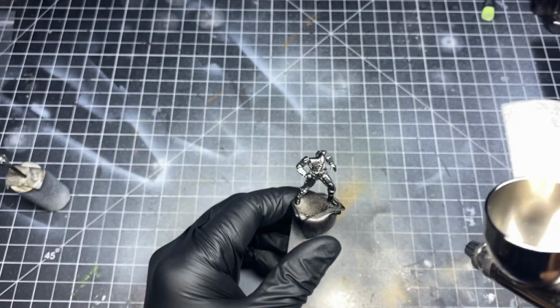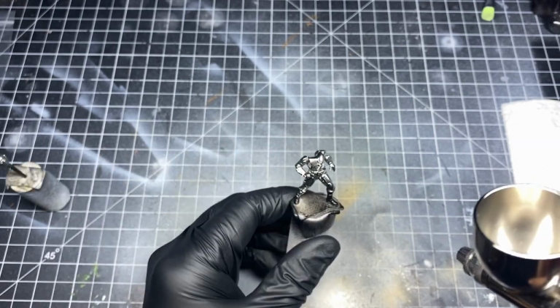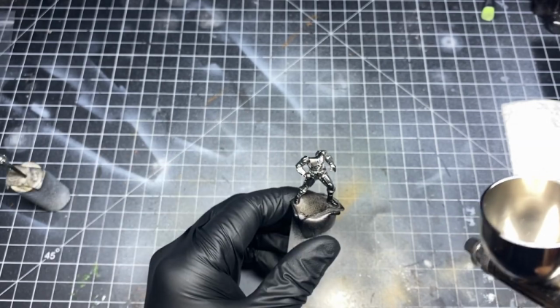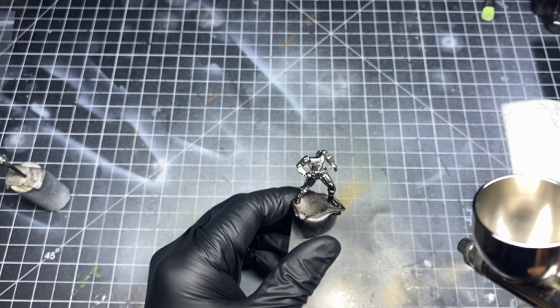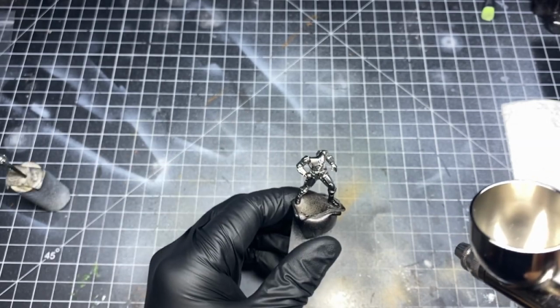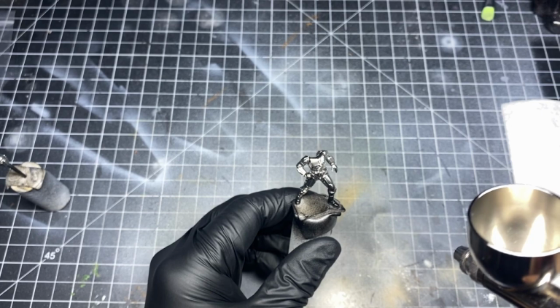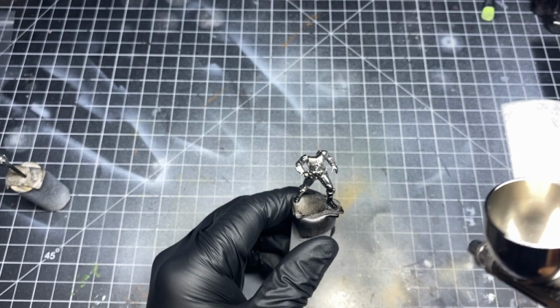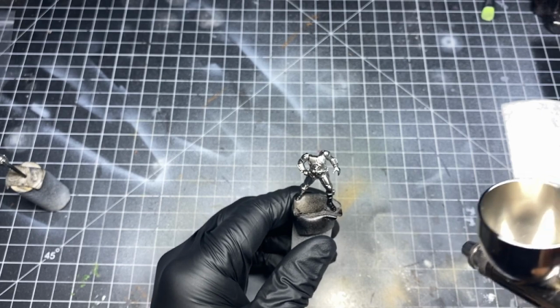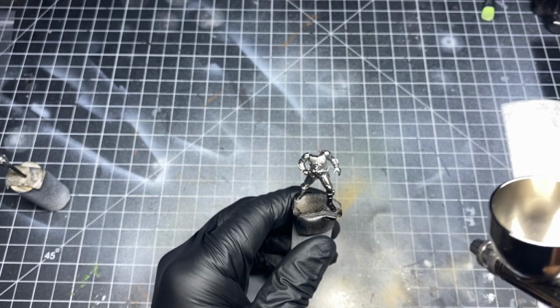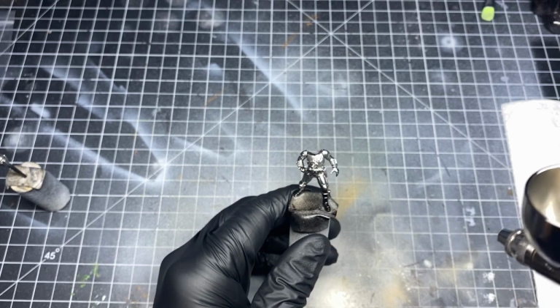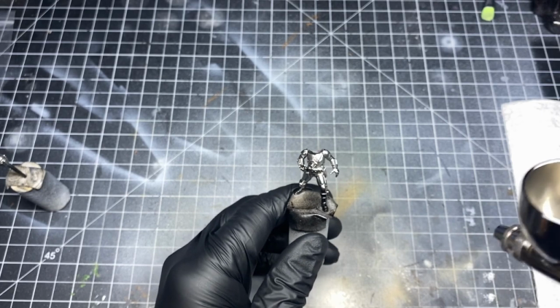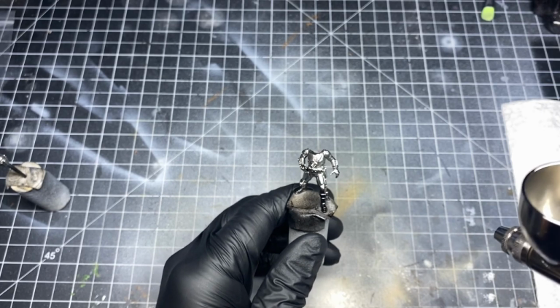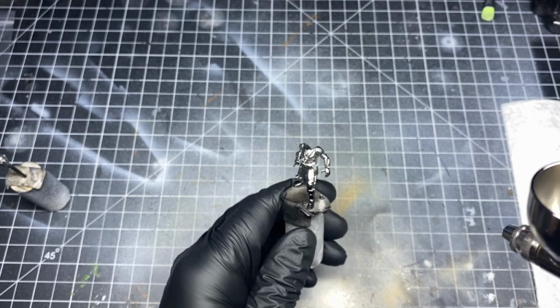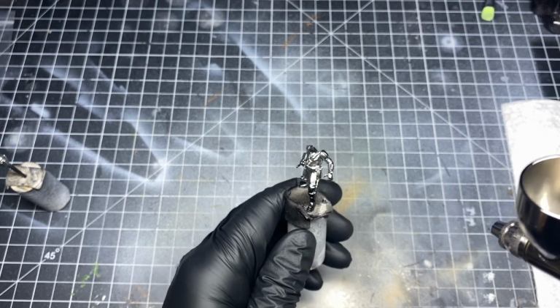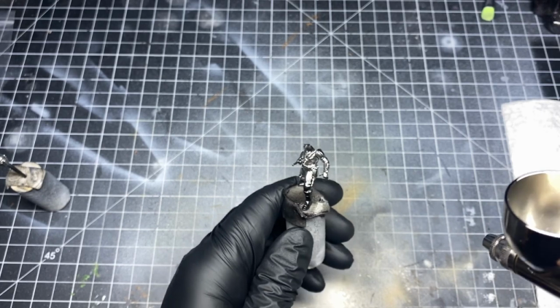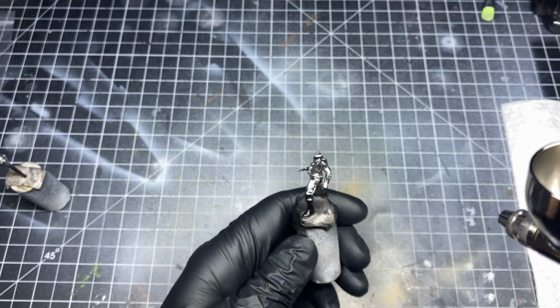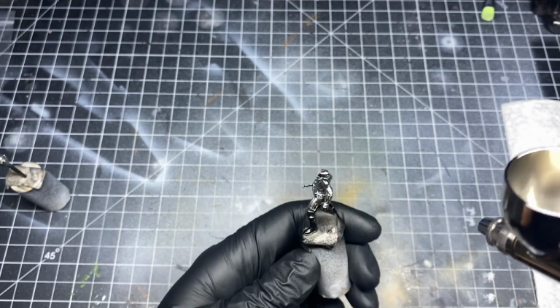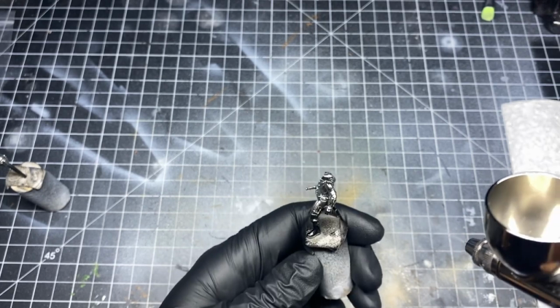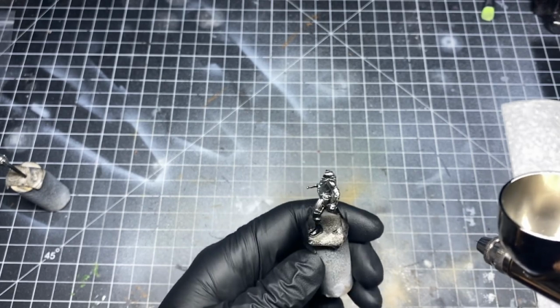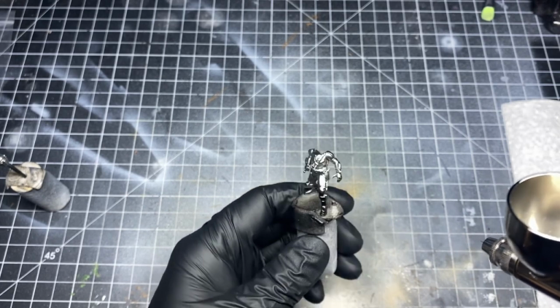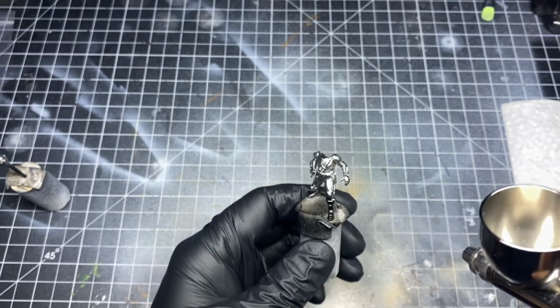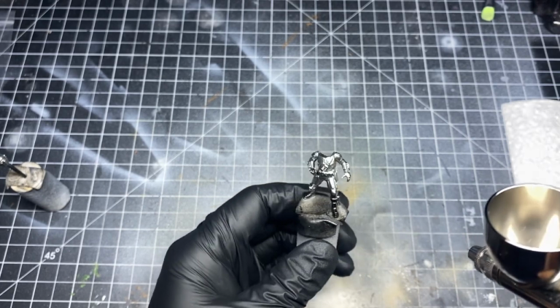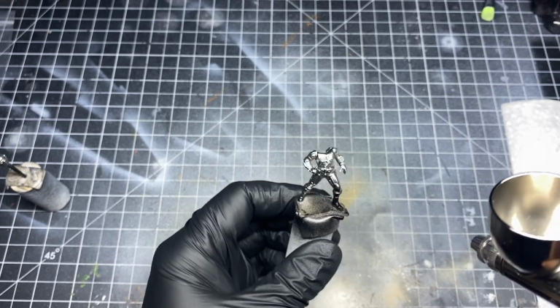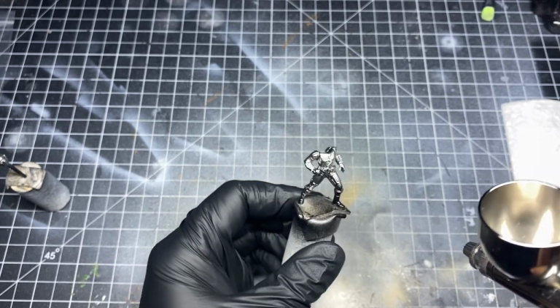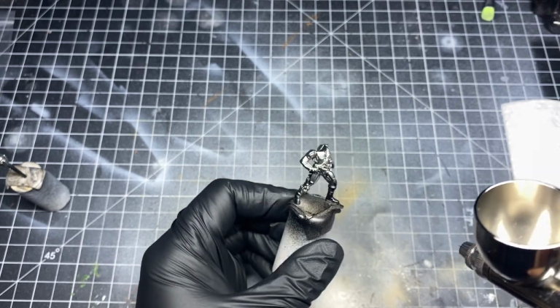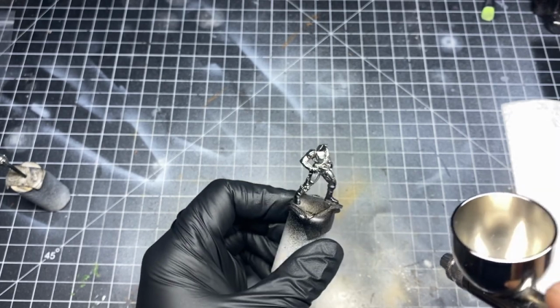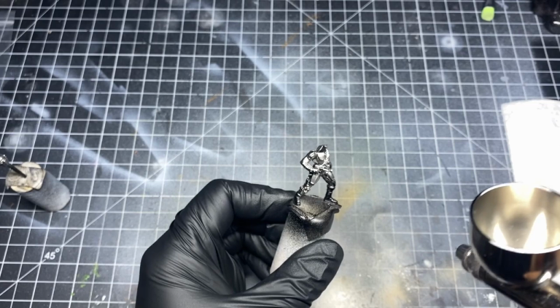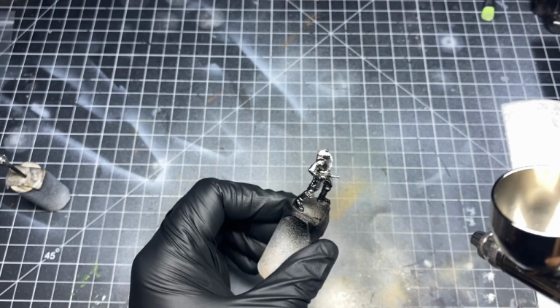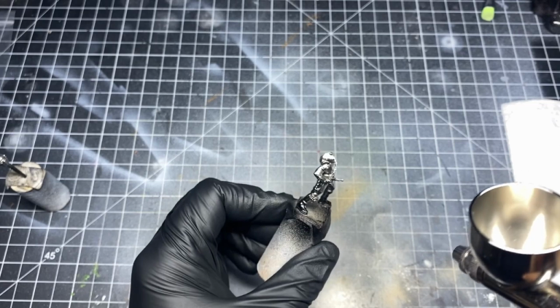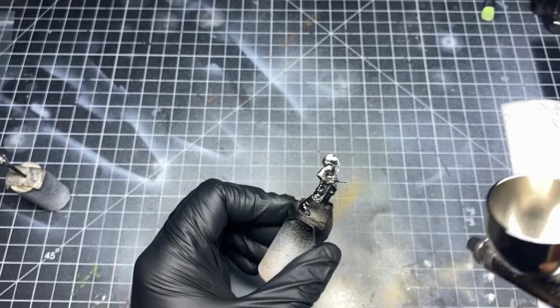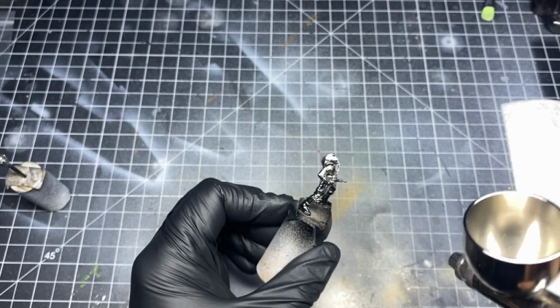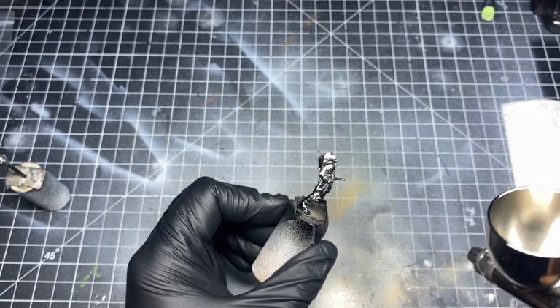After you've given your first coat ample time to dry, apply a second or third coat as needed. Make sure you have a nice even coat when you're done.